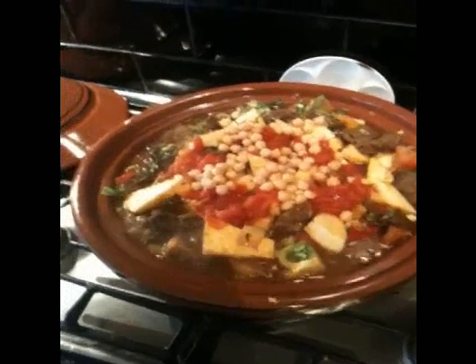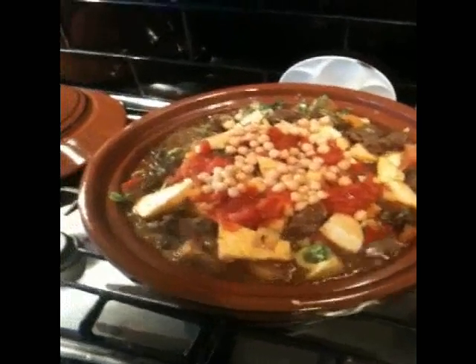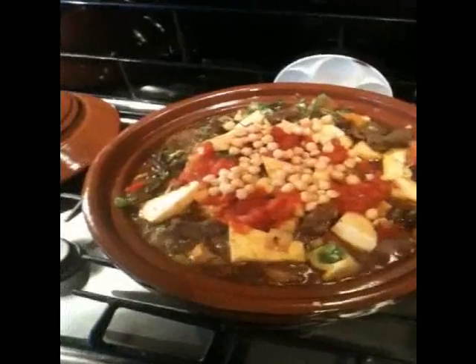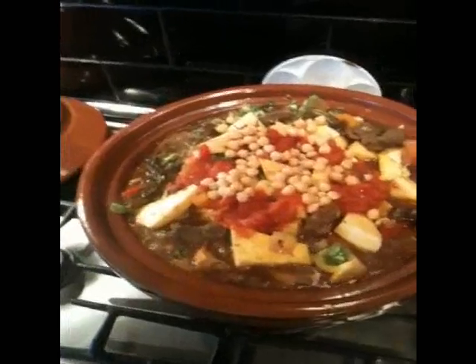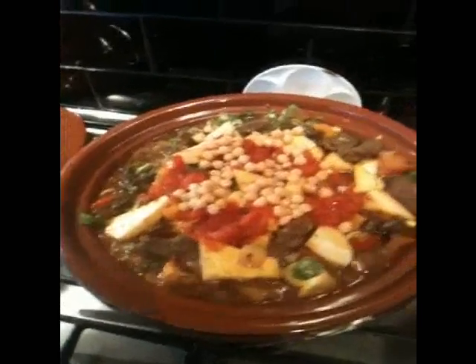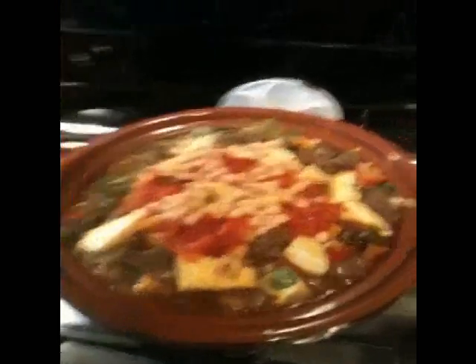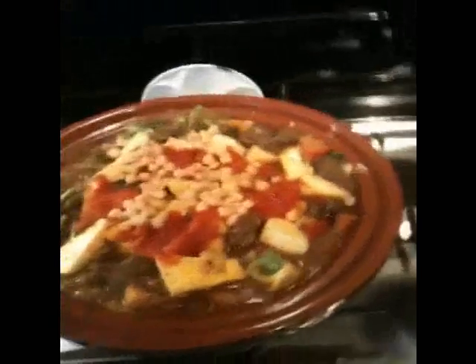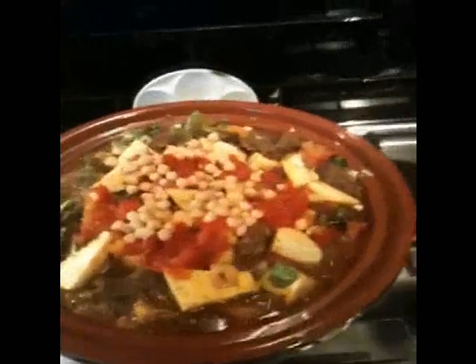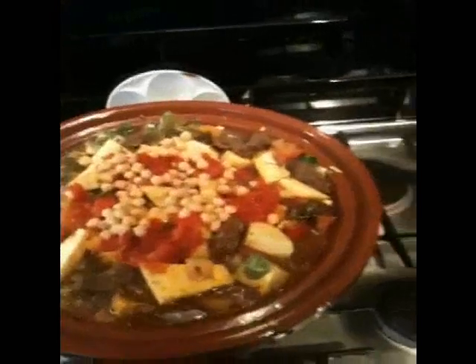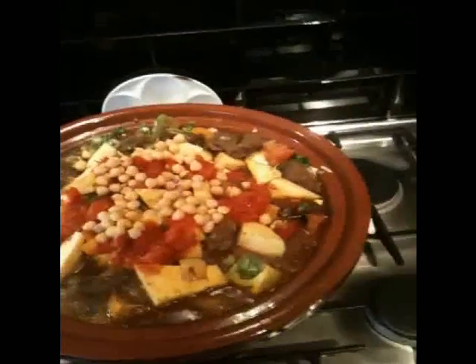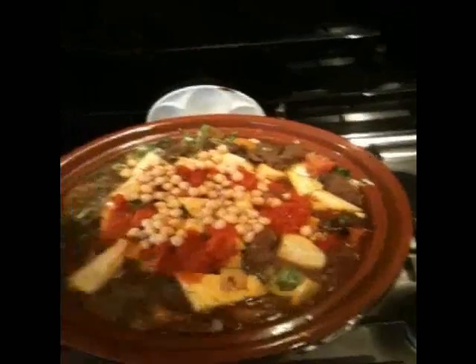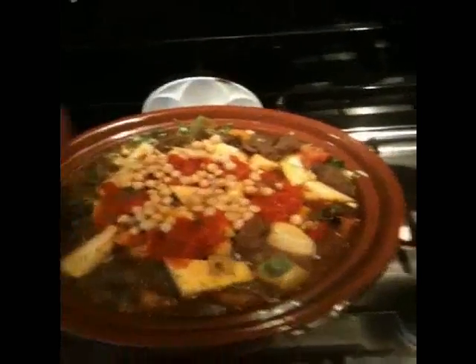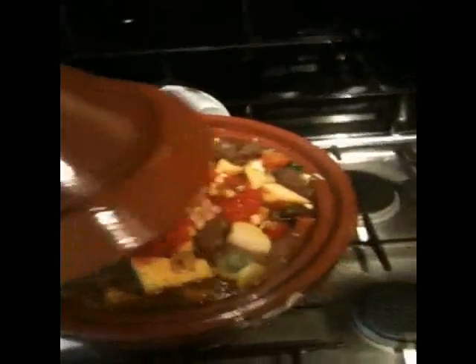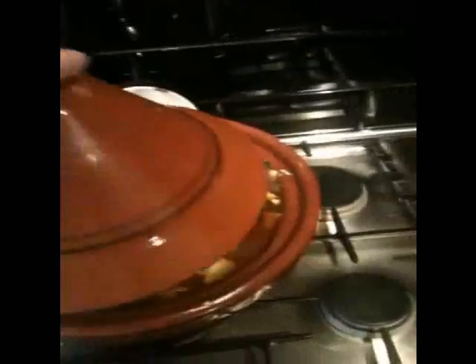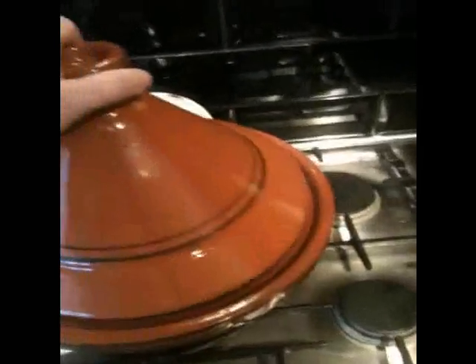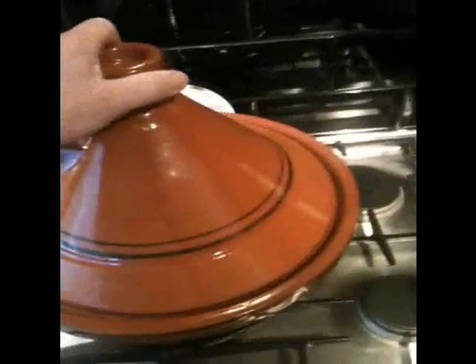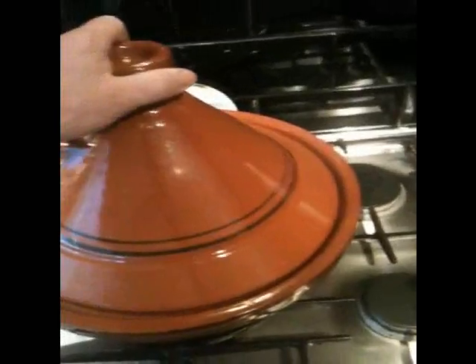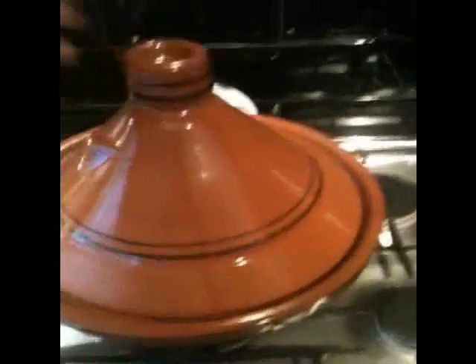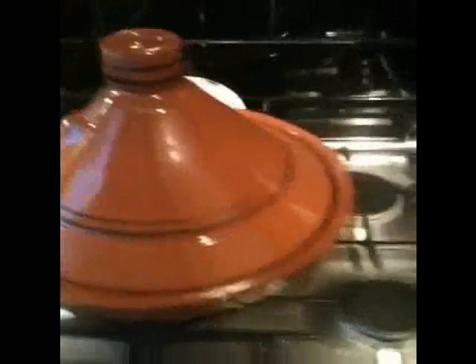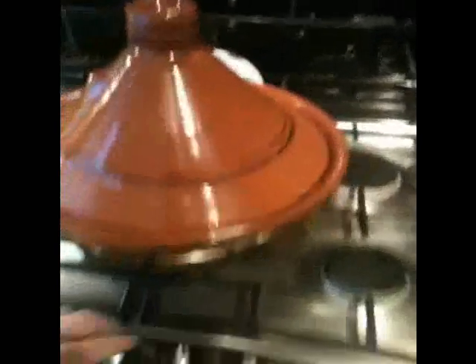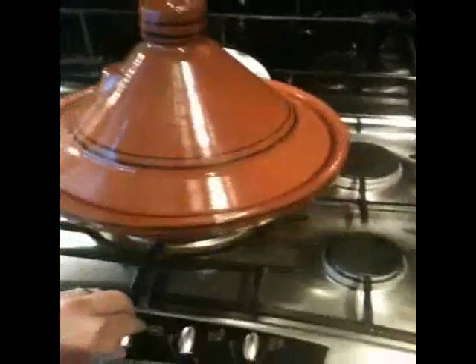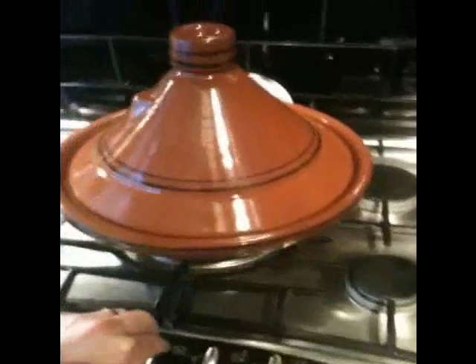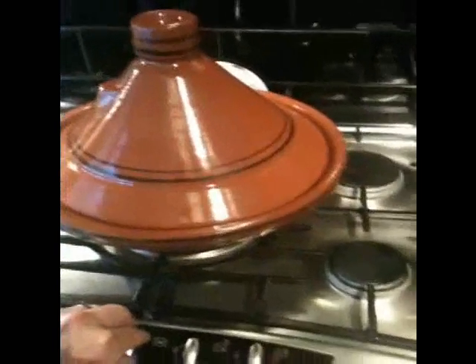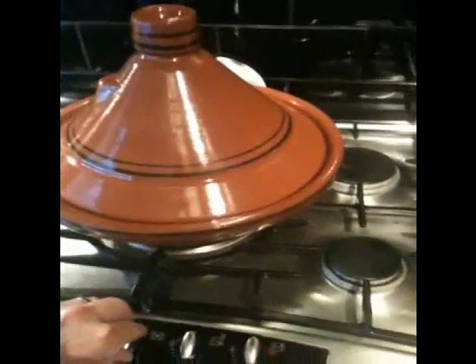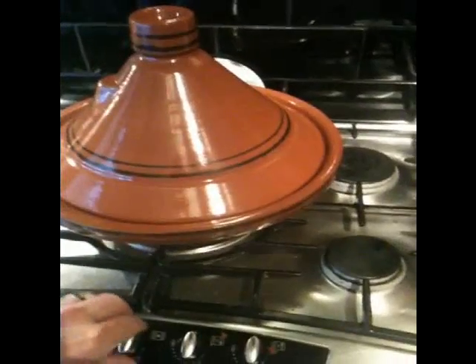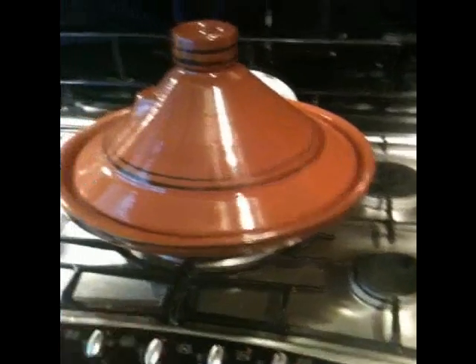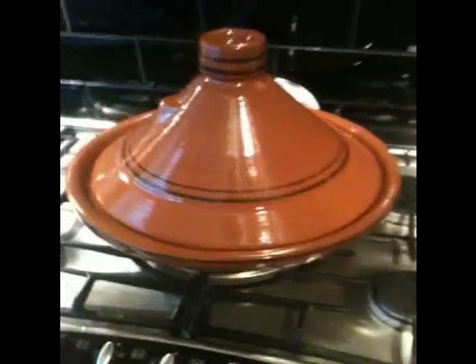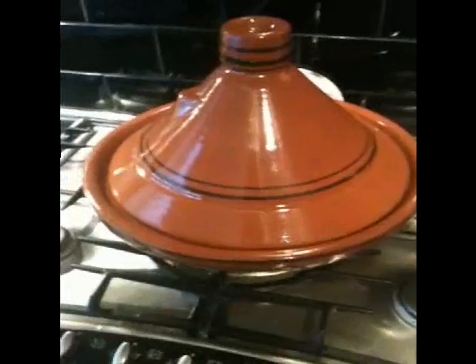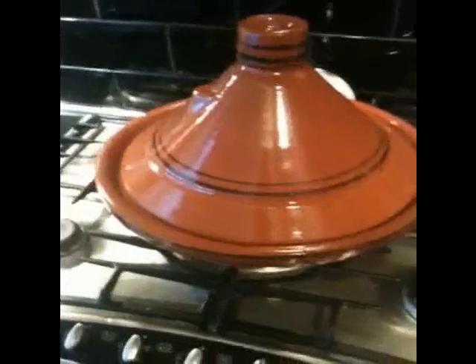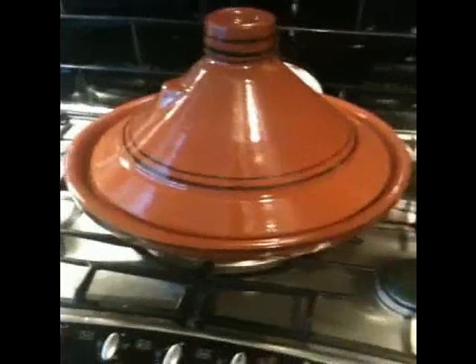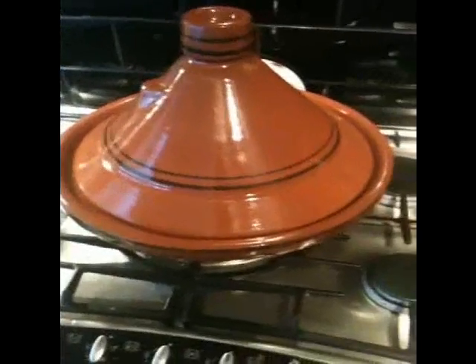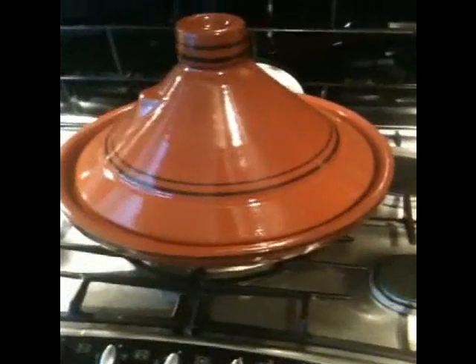Give it a stir and put the lid on. Turn it down as well, maybe even. I'll cook it for about two hours, two and a half hours.